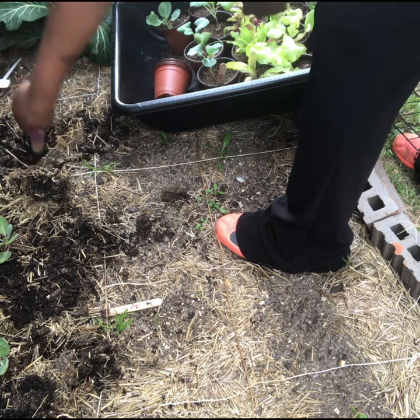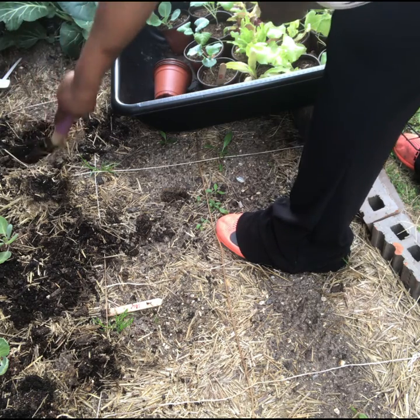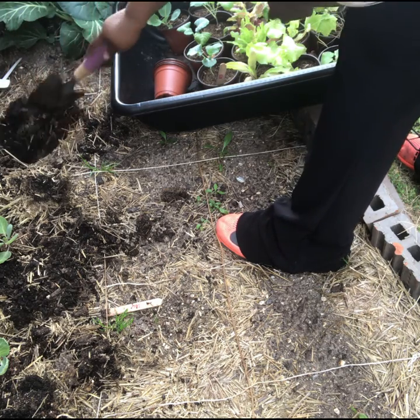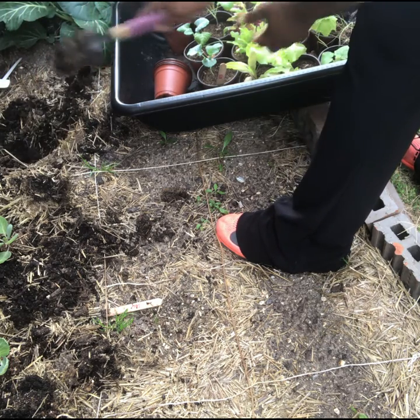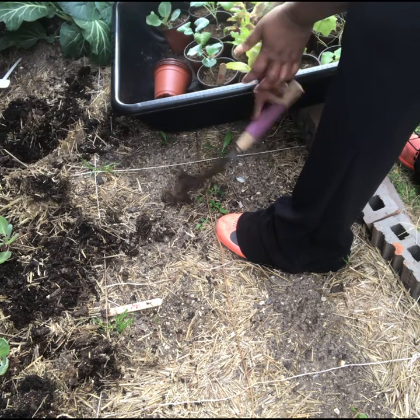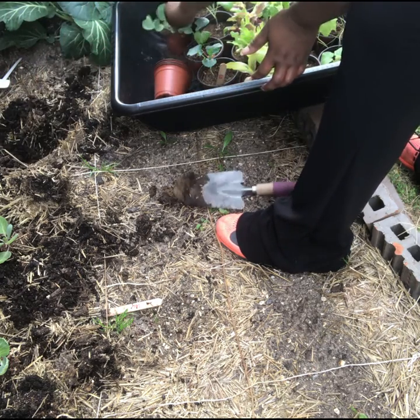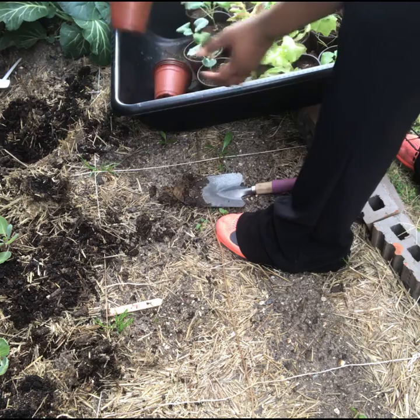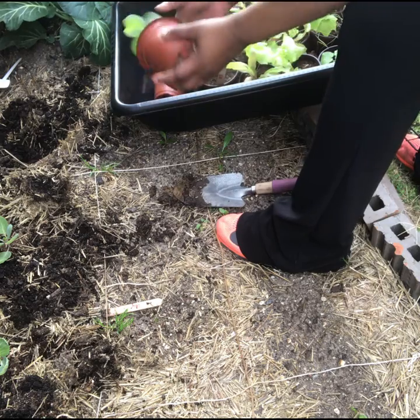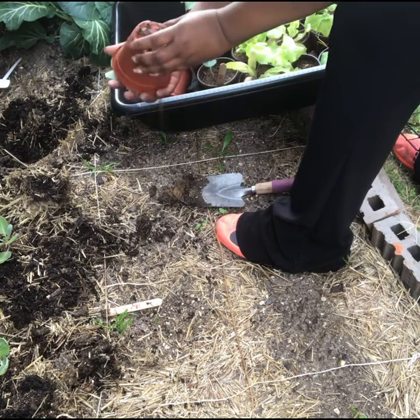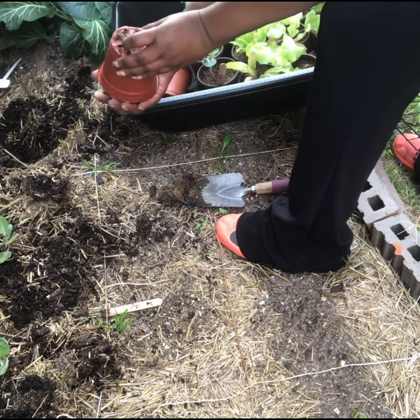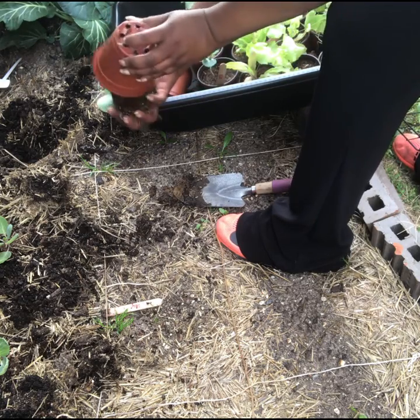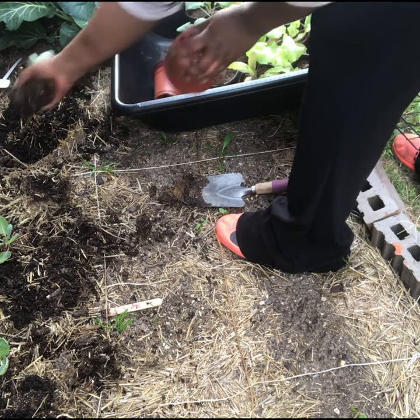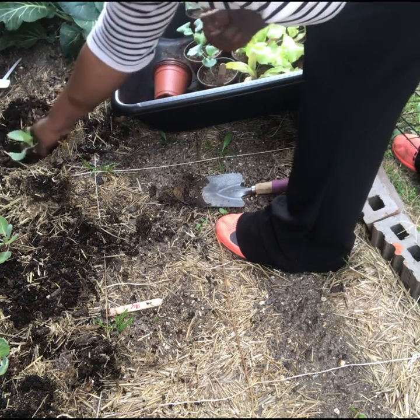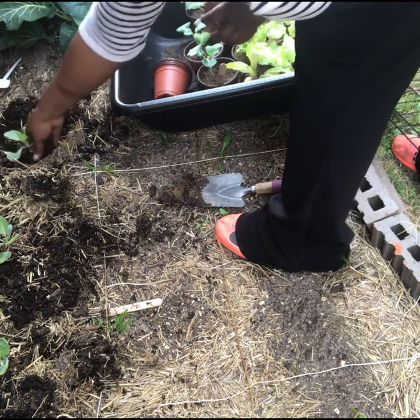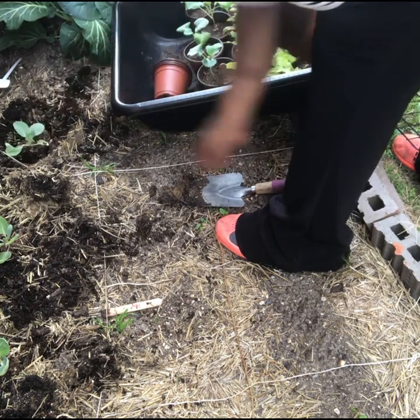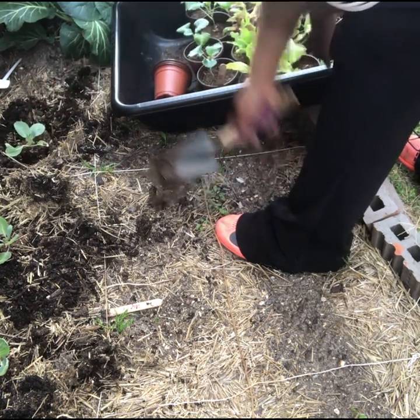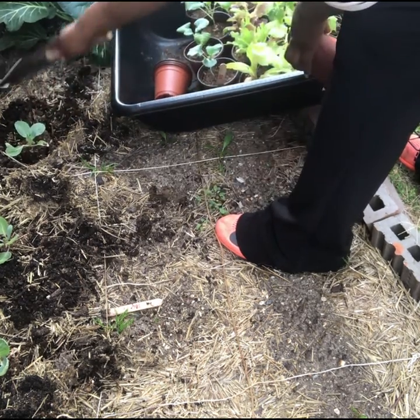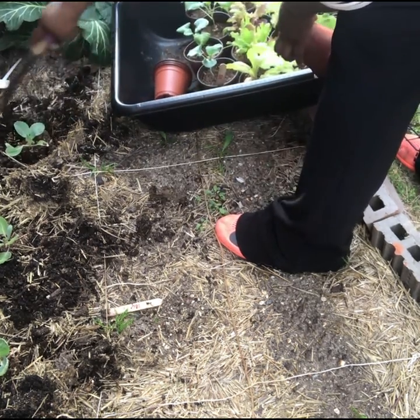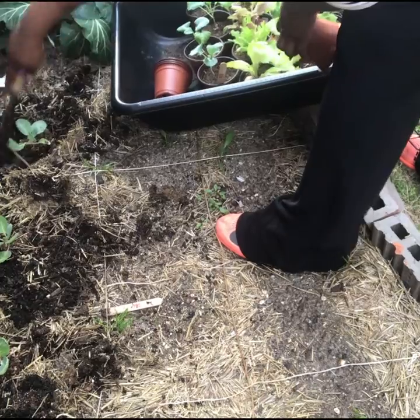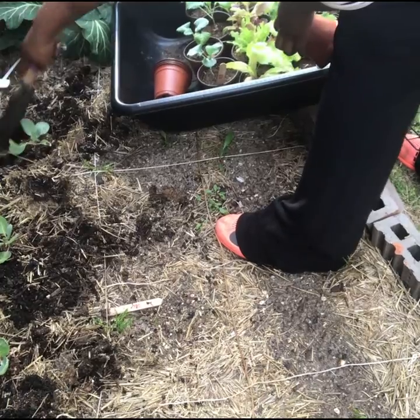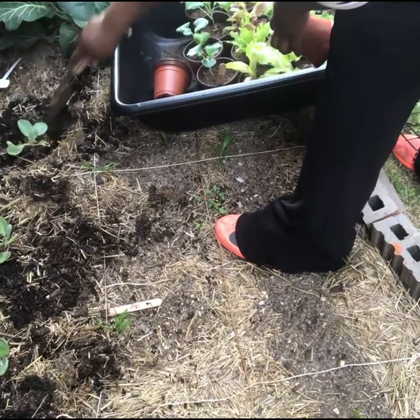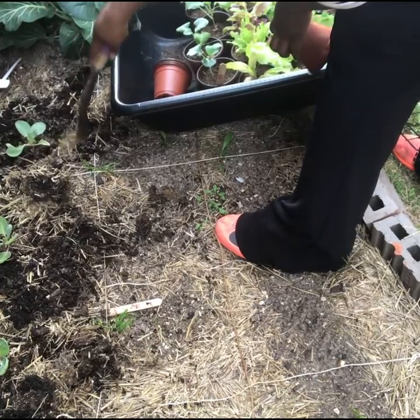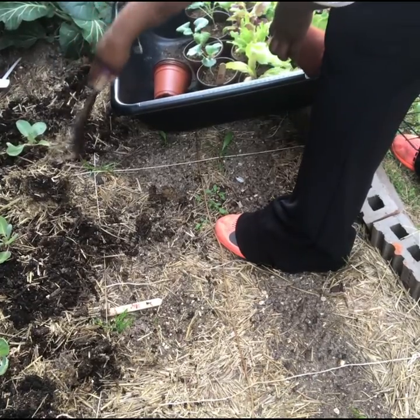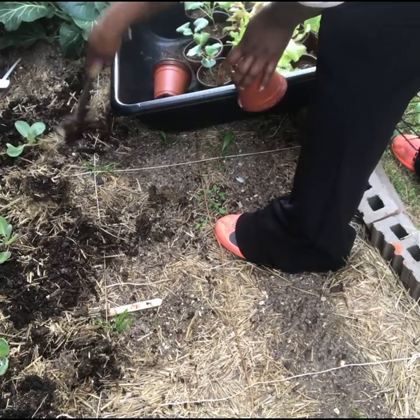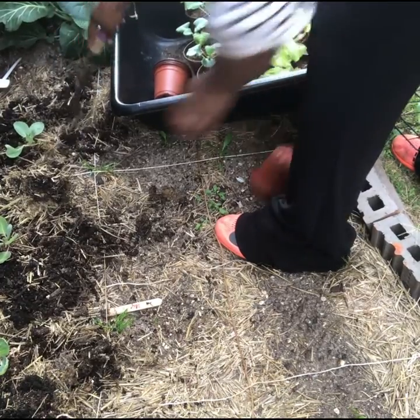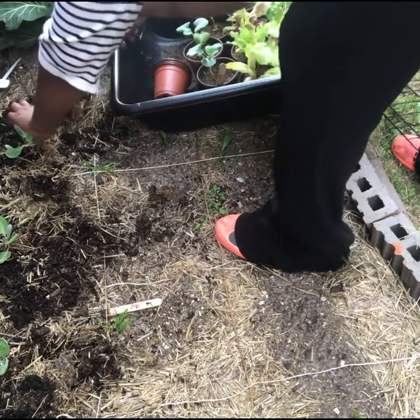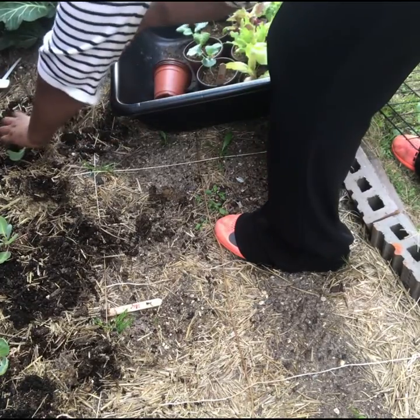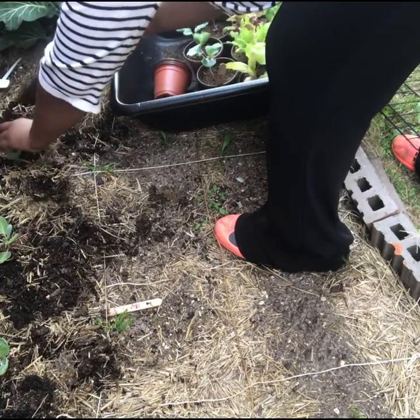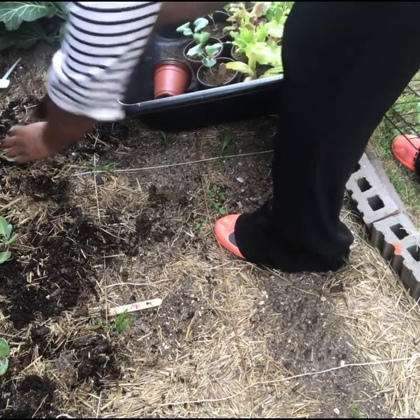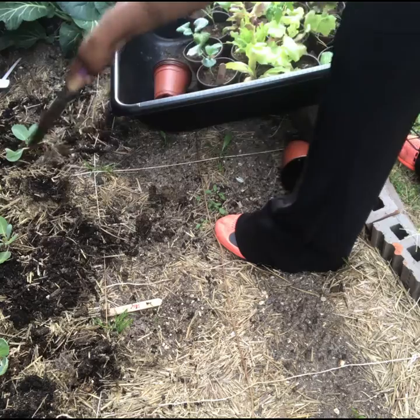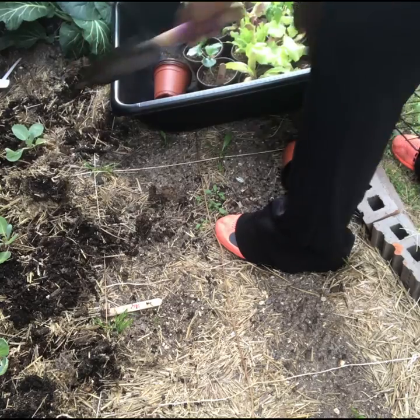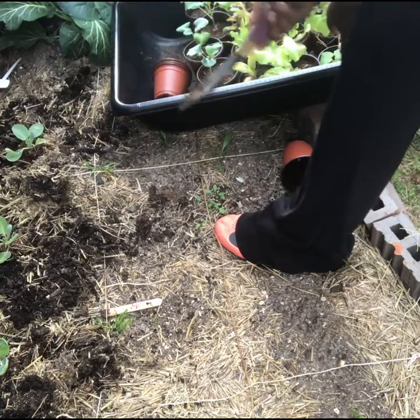My favorite season is actually fall, but spring is nice too. I mean, they're all nice — there are special things about each one of them, but I'm just ready to get in the garden.